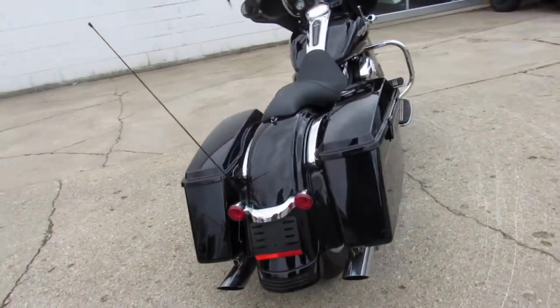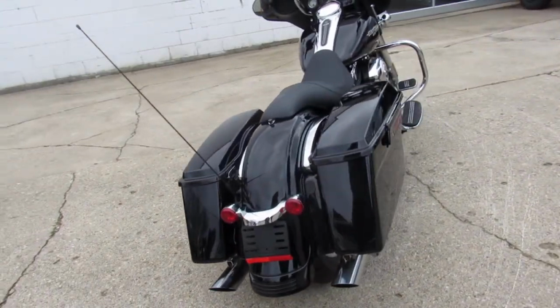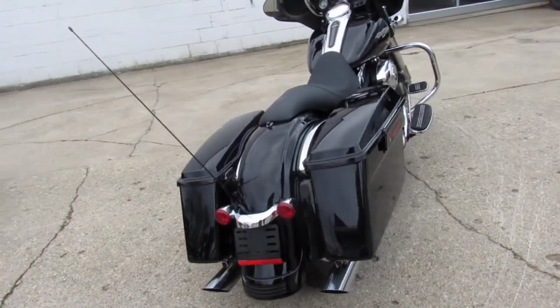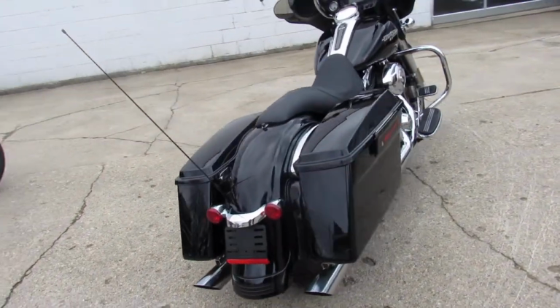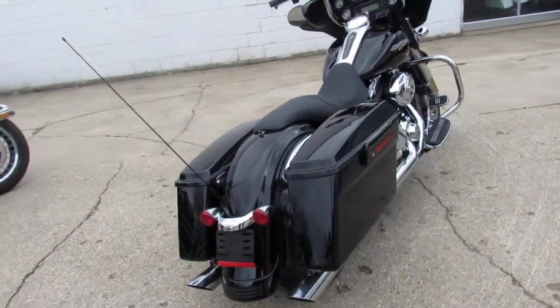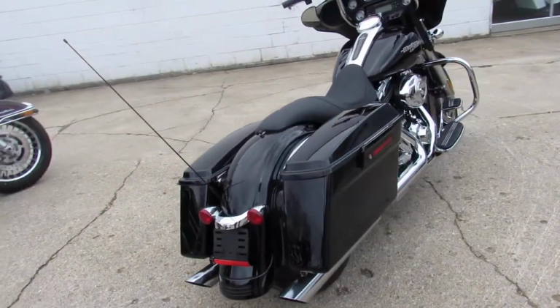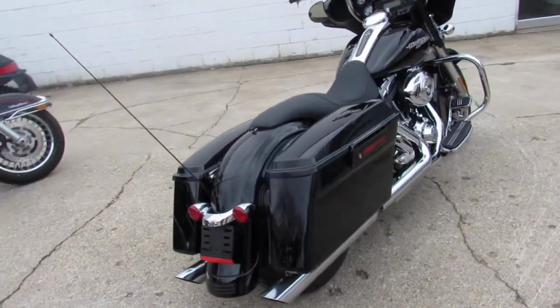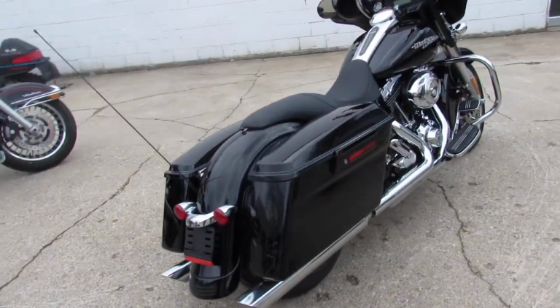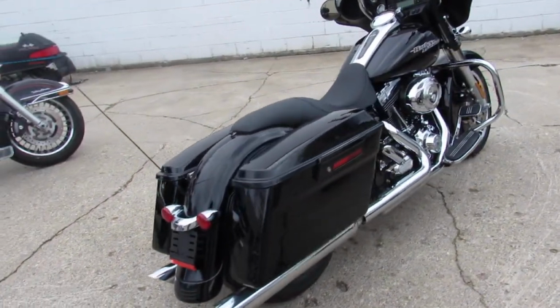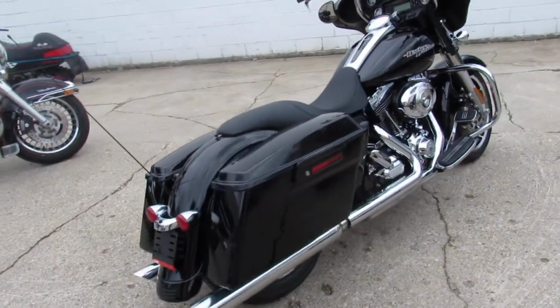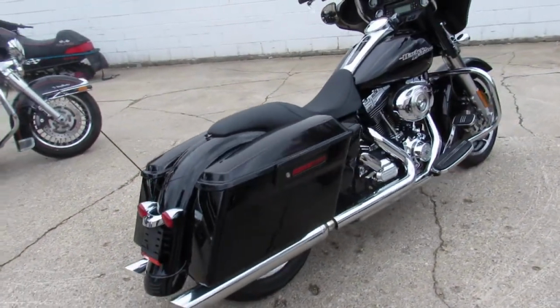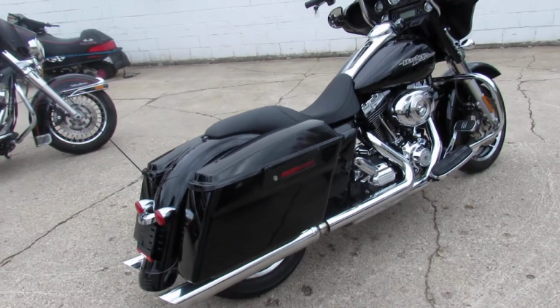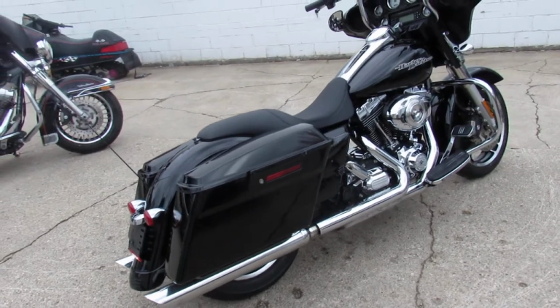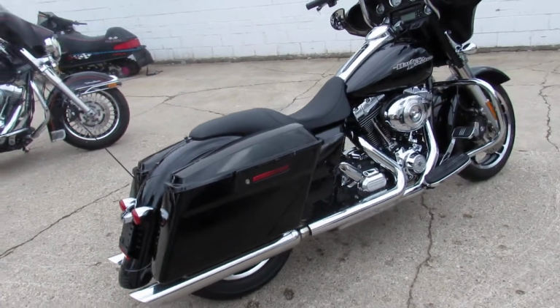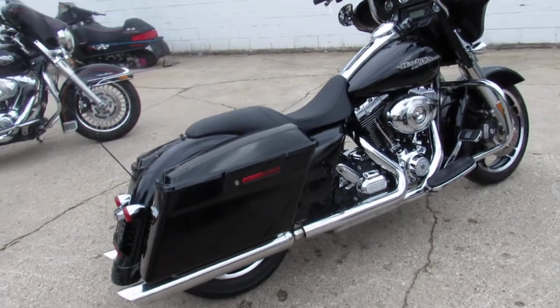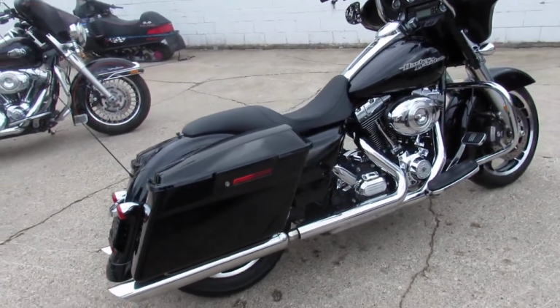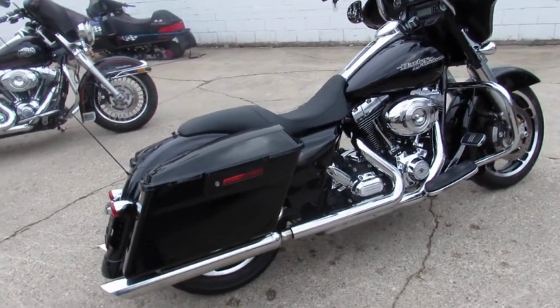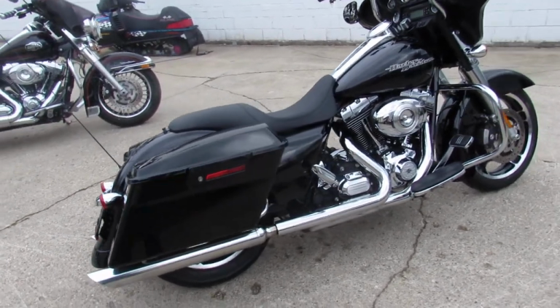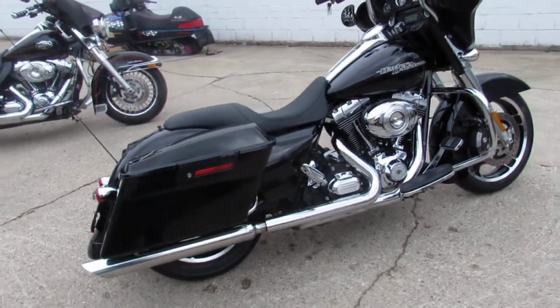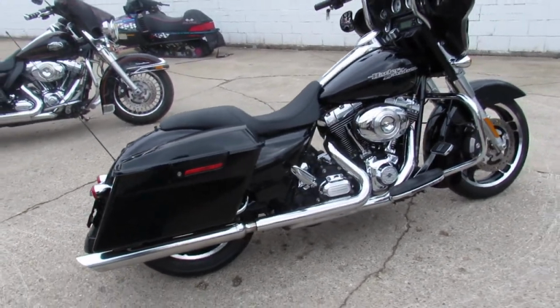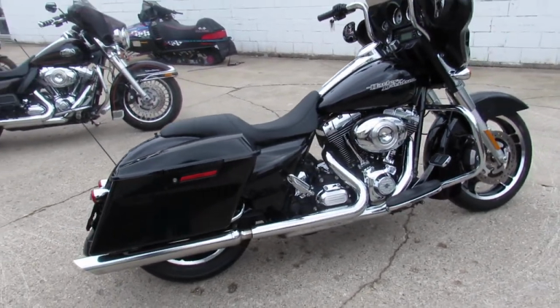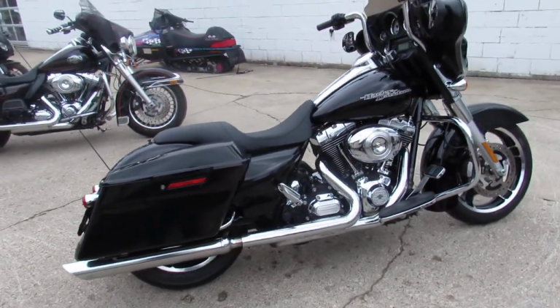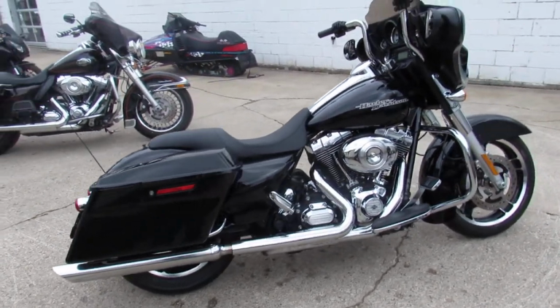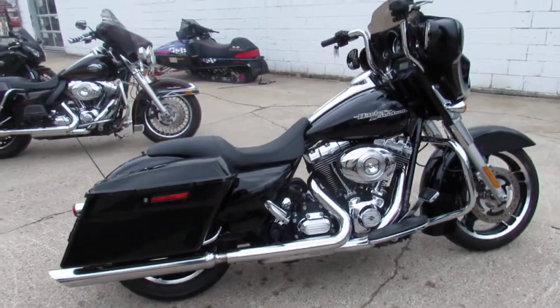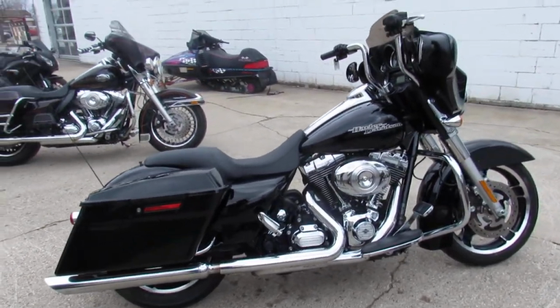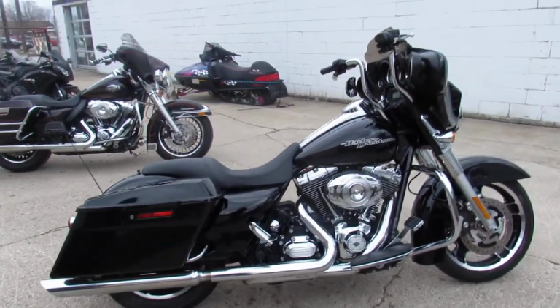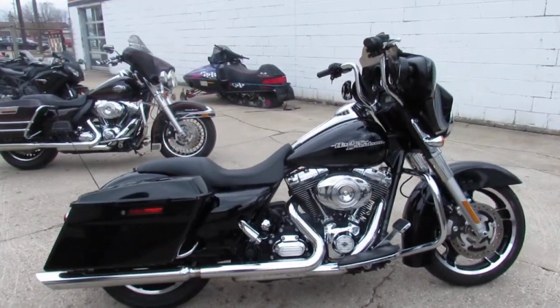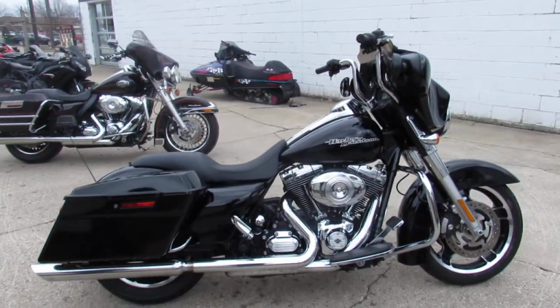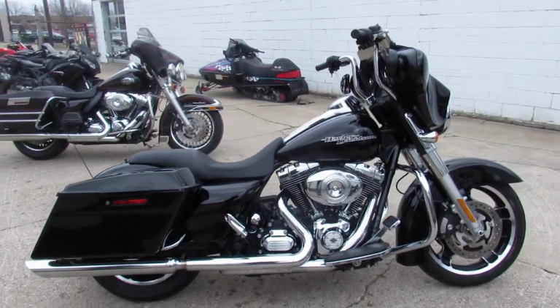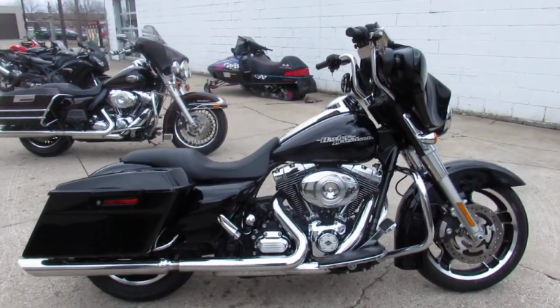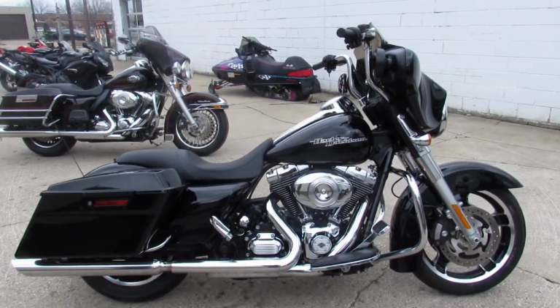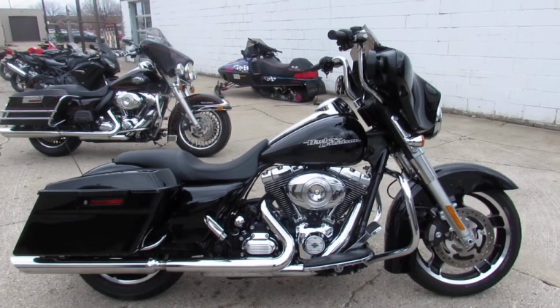810-648-9500. We got guaranteed financing, leasing programs, and layaway programs. Bring your trades — they're always welcome.